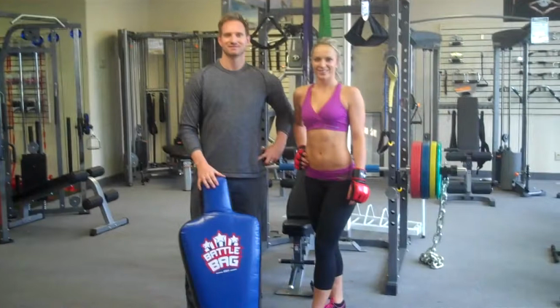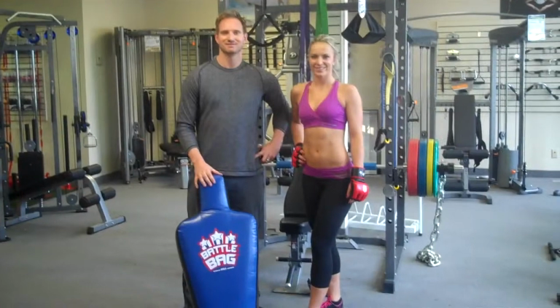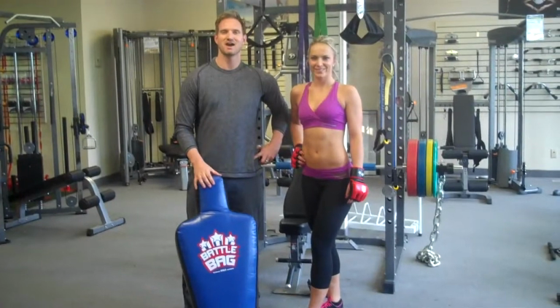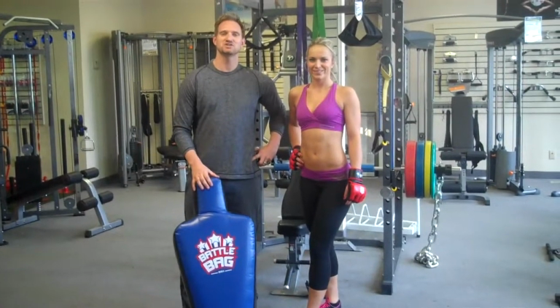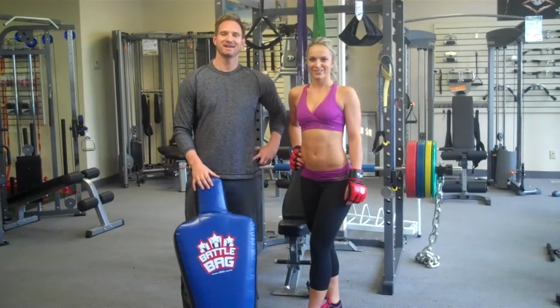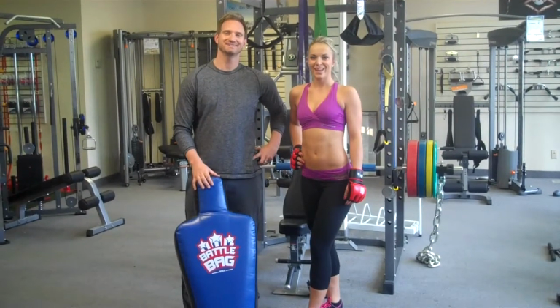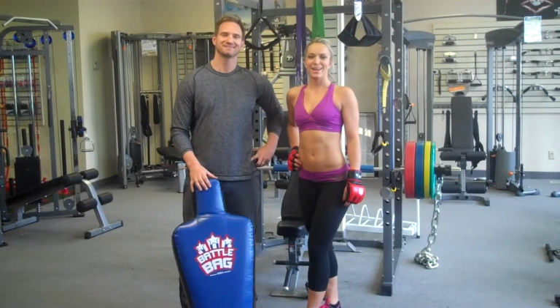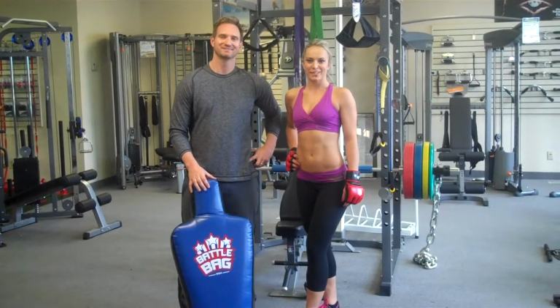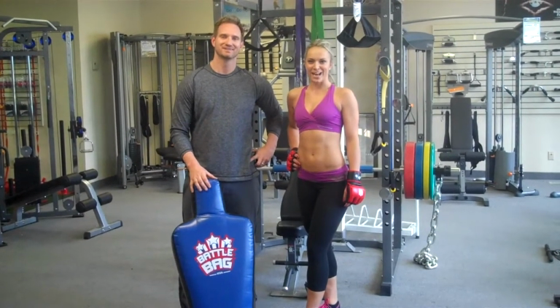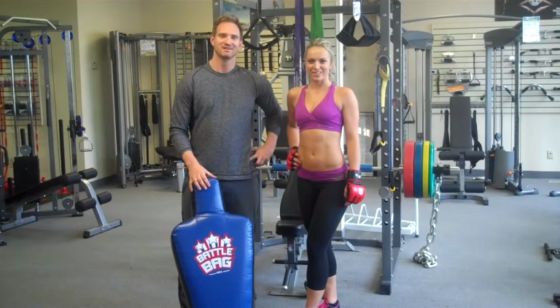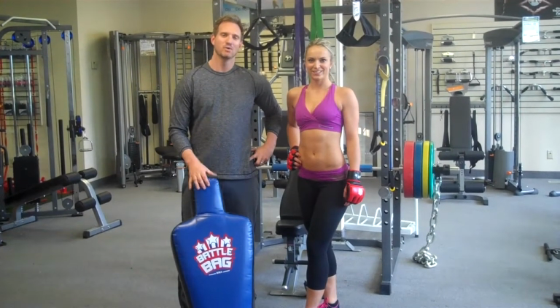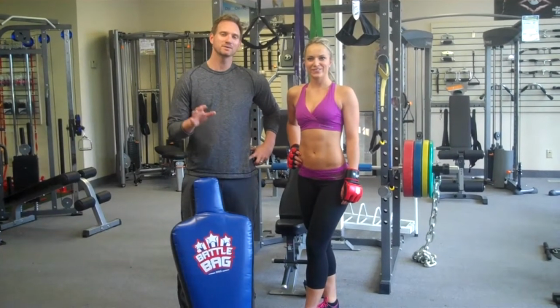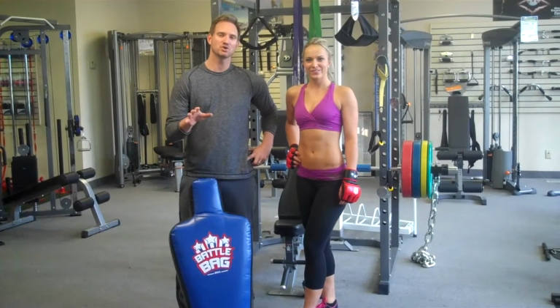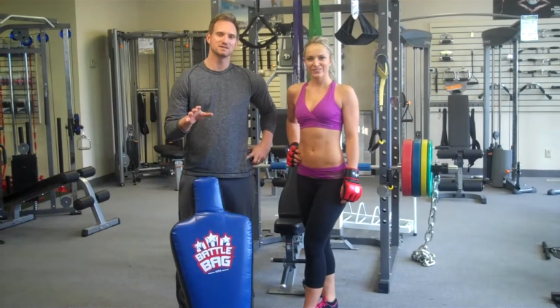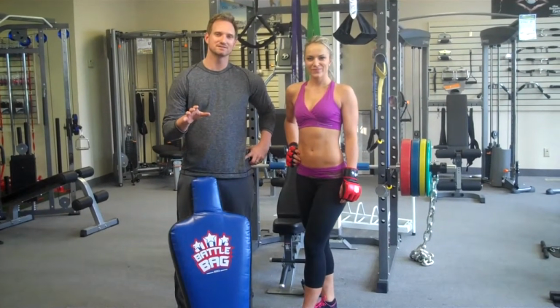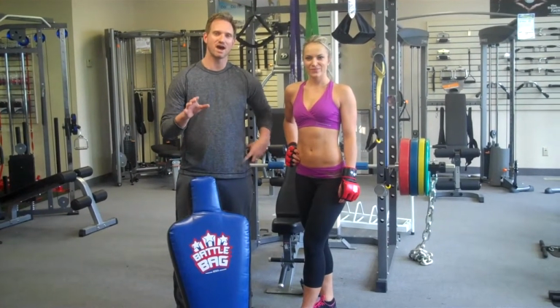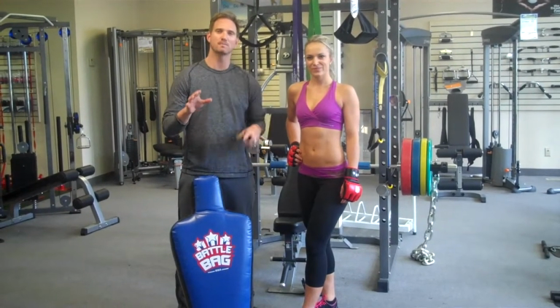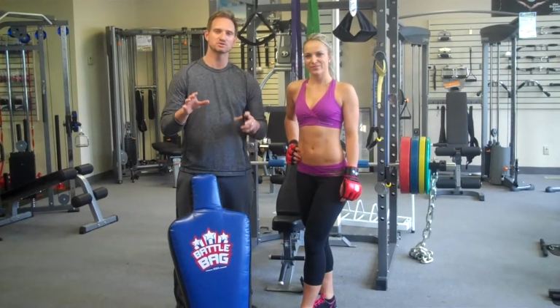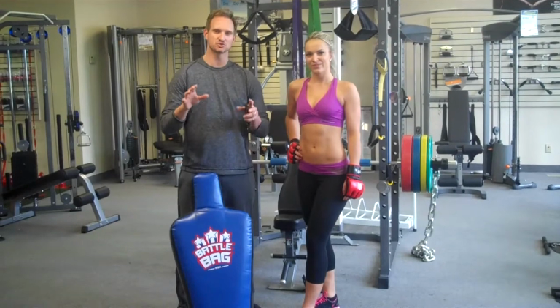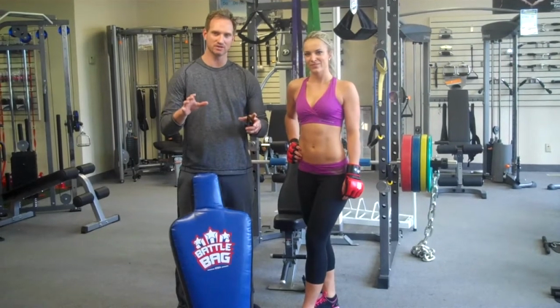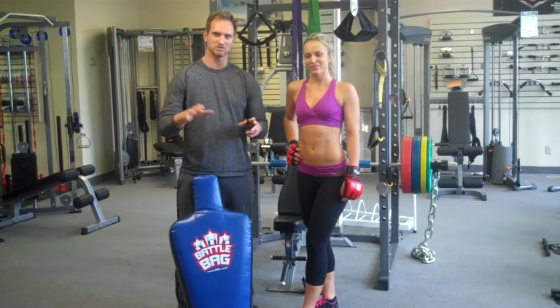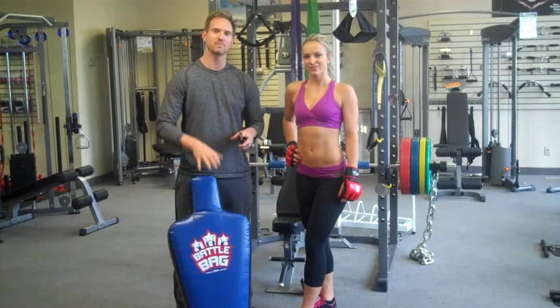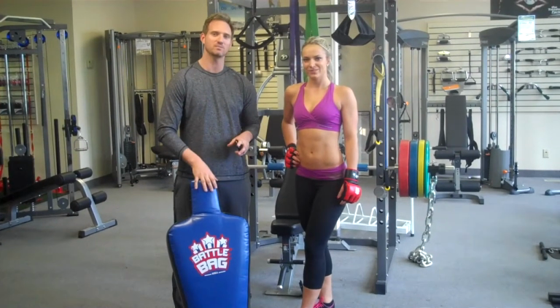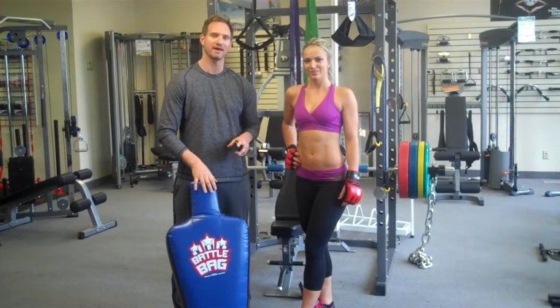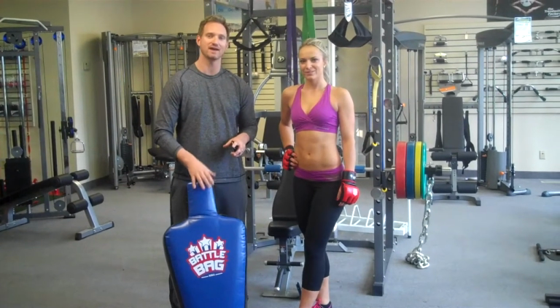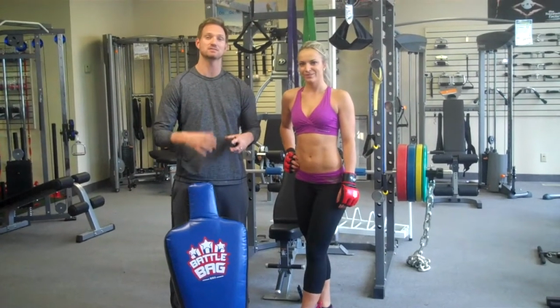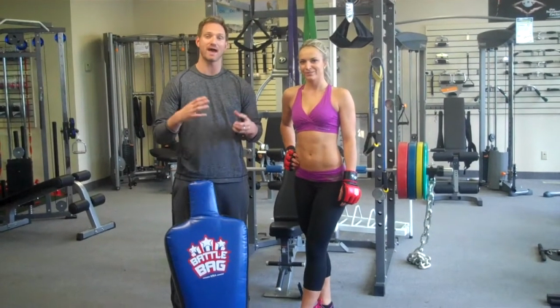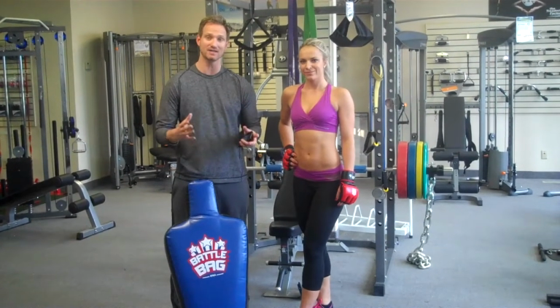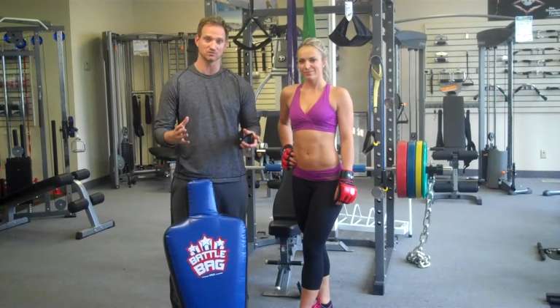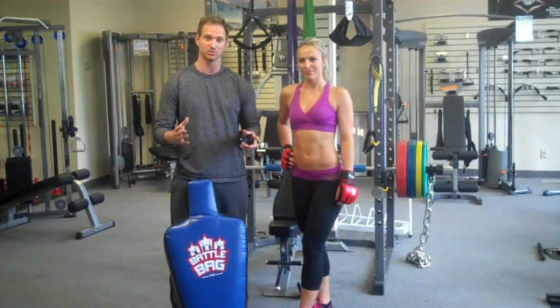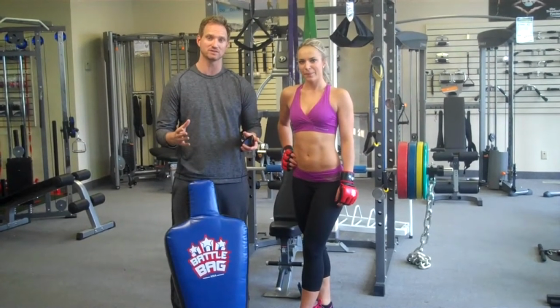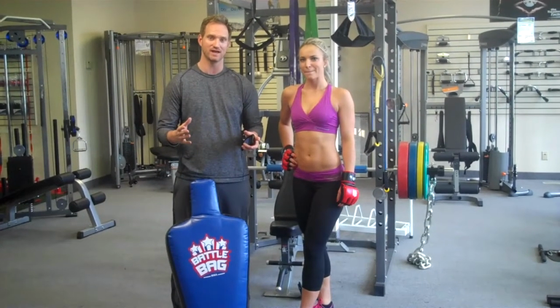Hi, I'm Ryan Shanahan. And I'm Kailar Kasha. What I'm going to show you today is how a personal trainer can use the battle bag as a Tabata interval with their client.